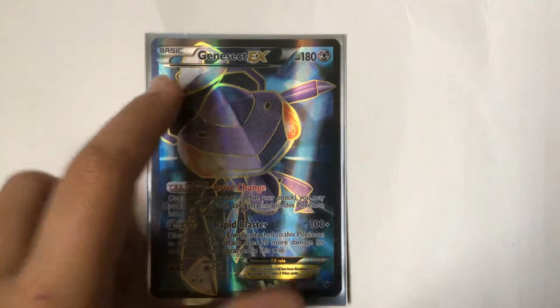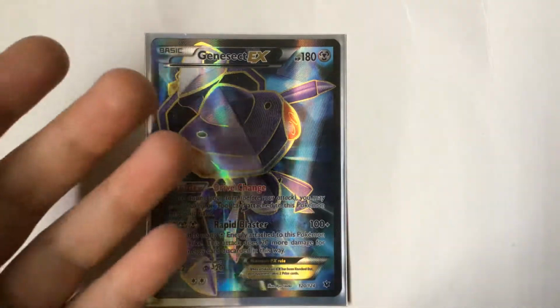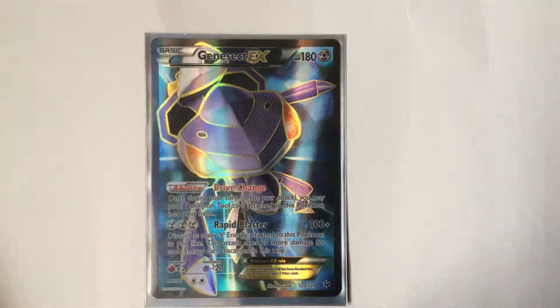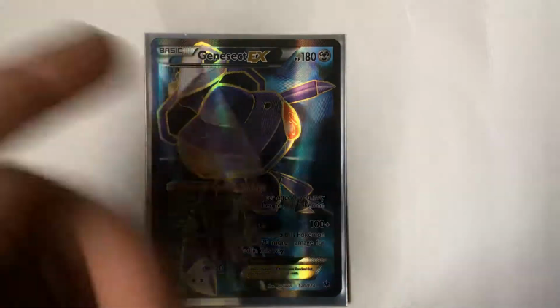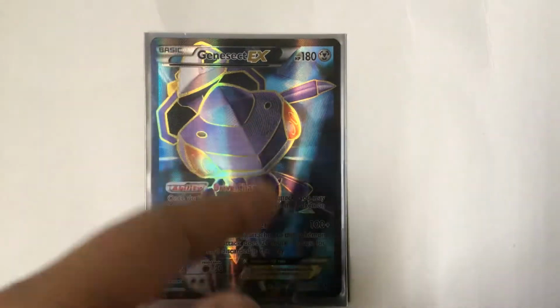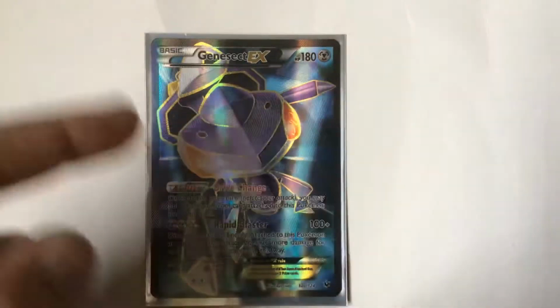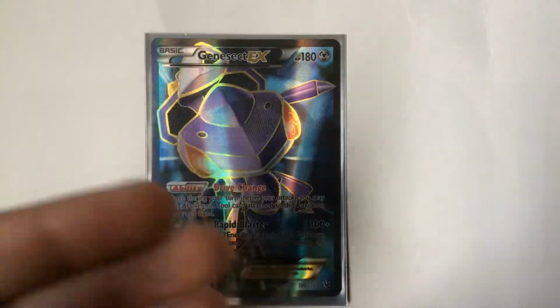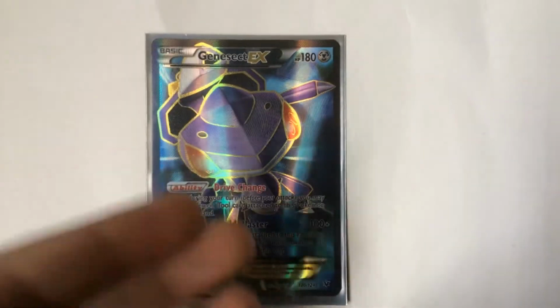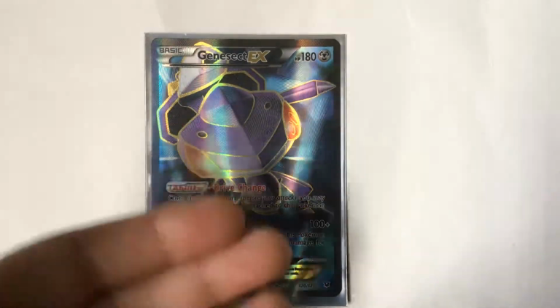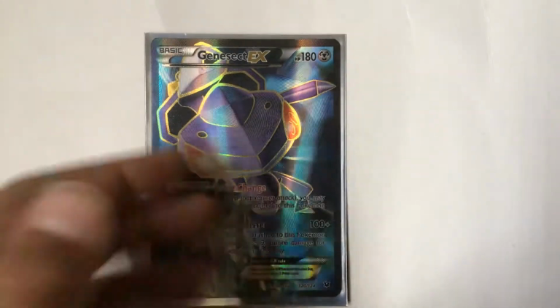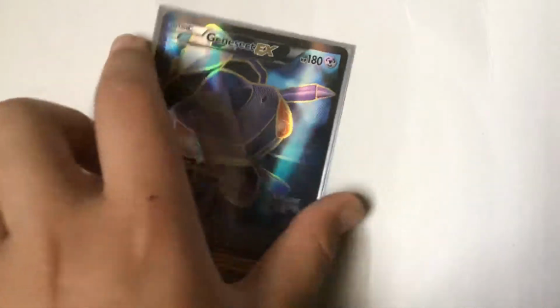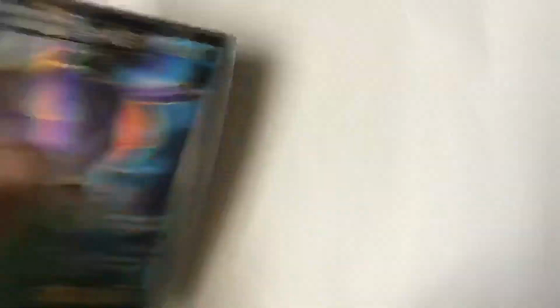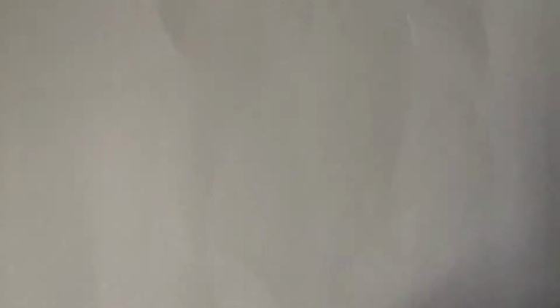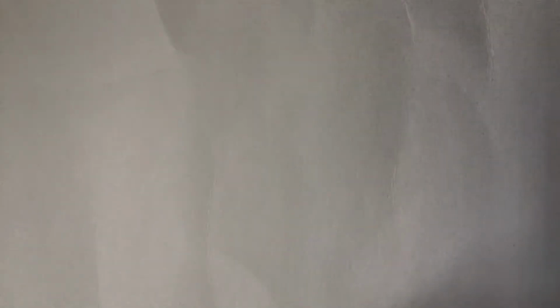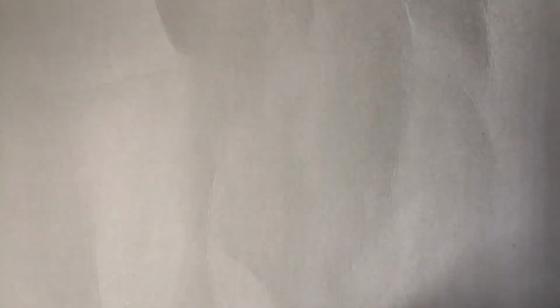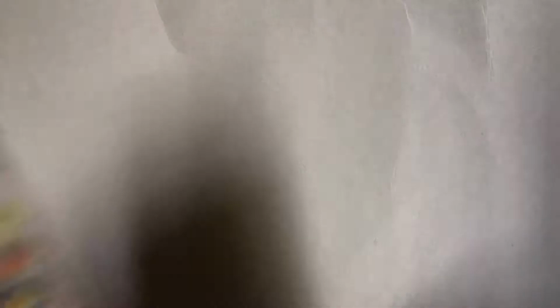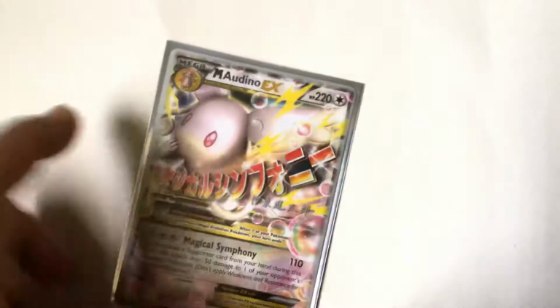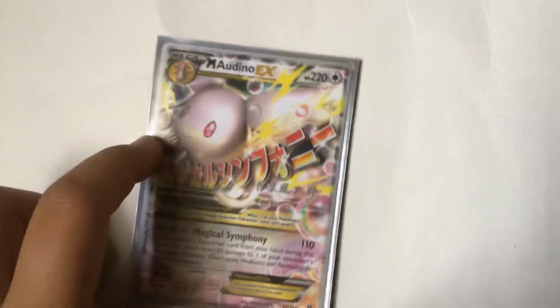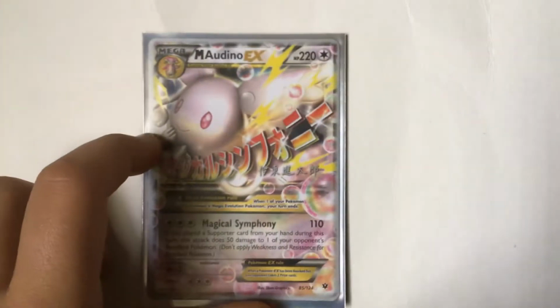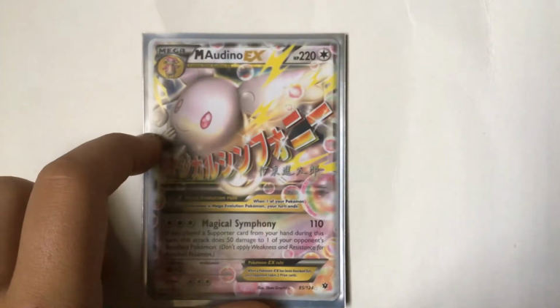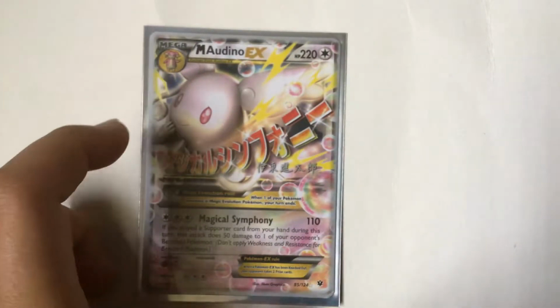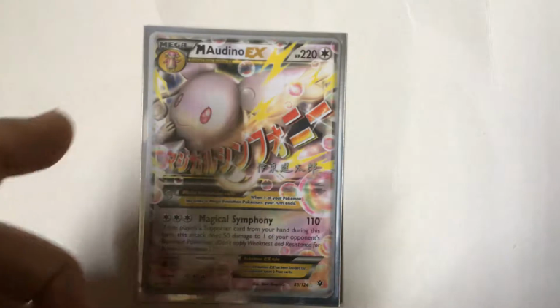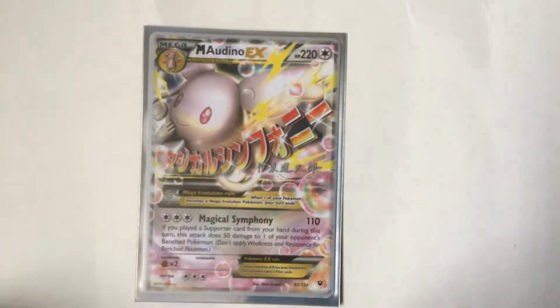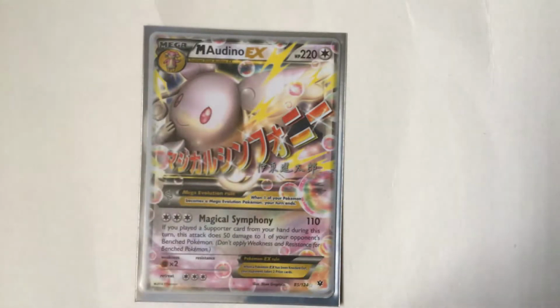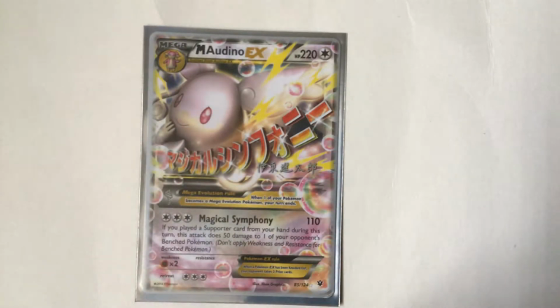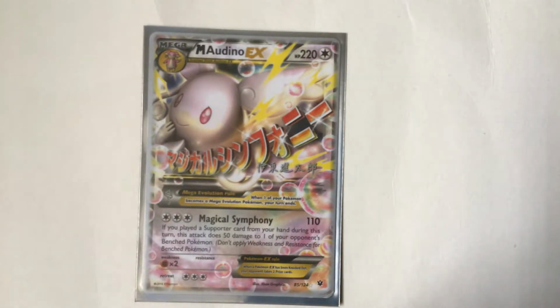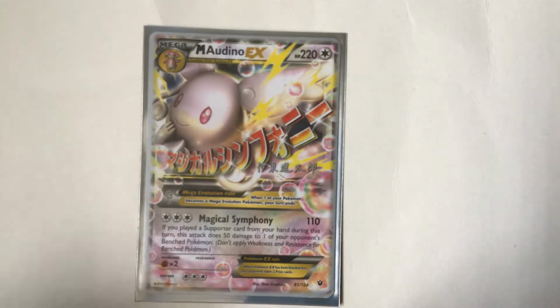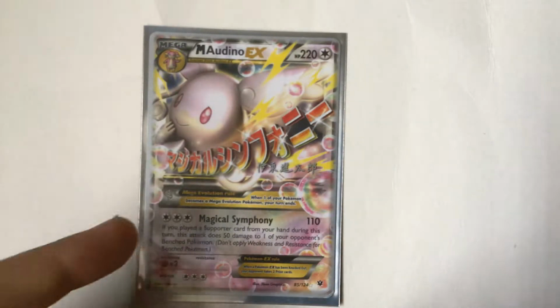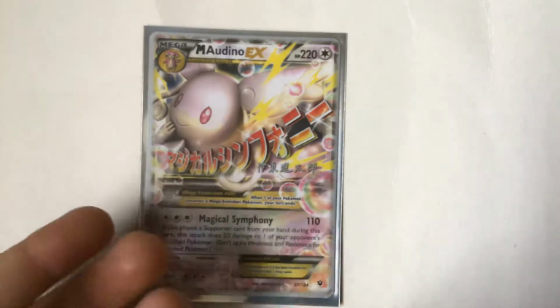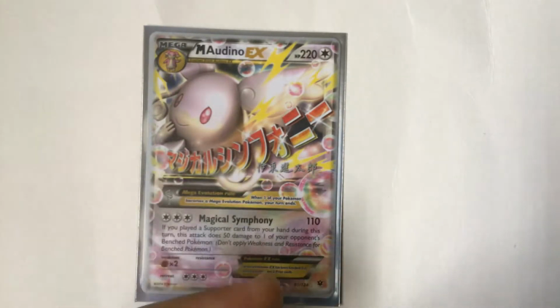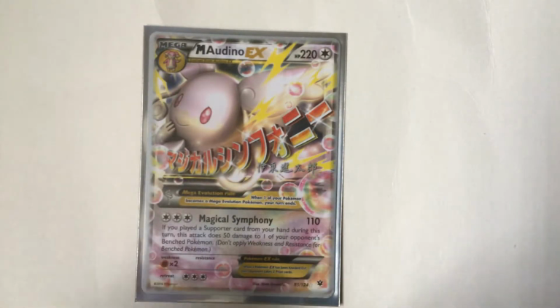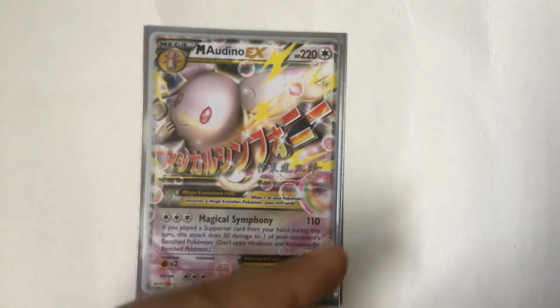Next is Jolteon EX. Same thing with all the other full arts — gold outlining. Love the blue, love the purple. Pretty cool Pokemon.